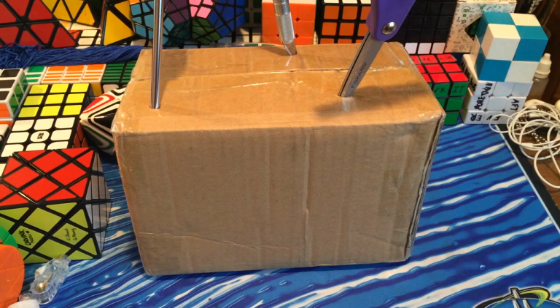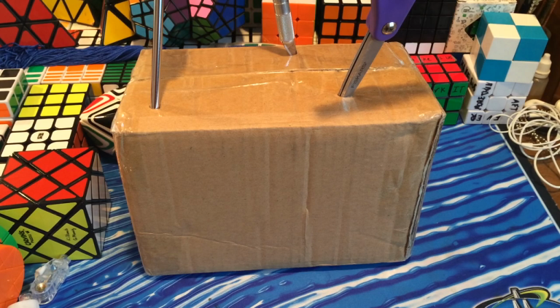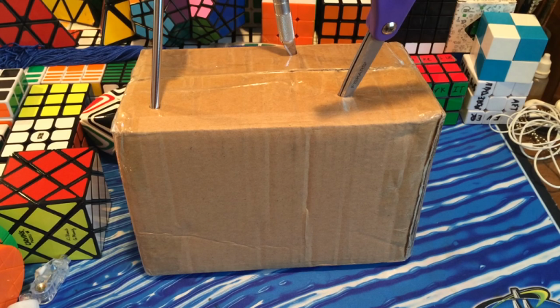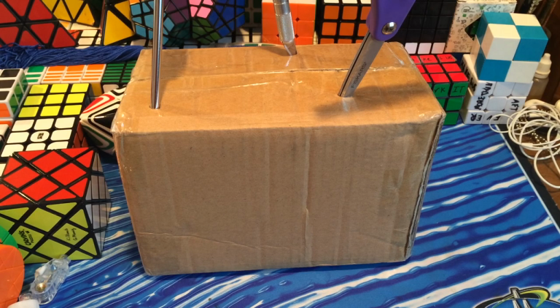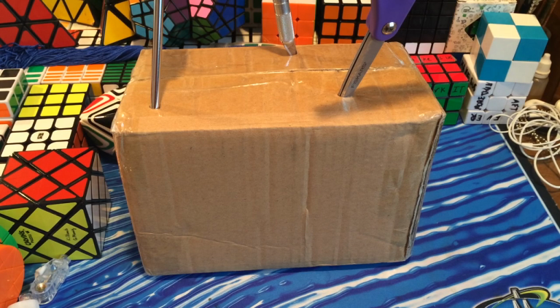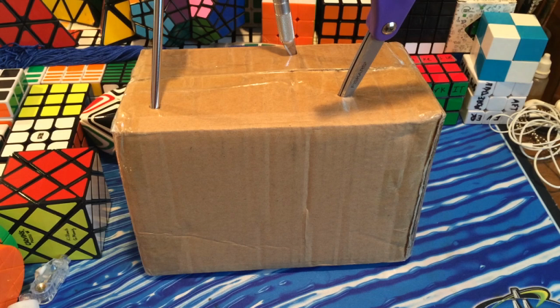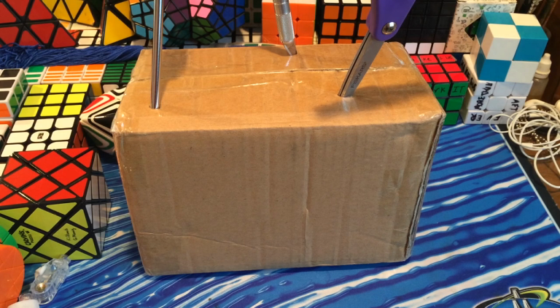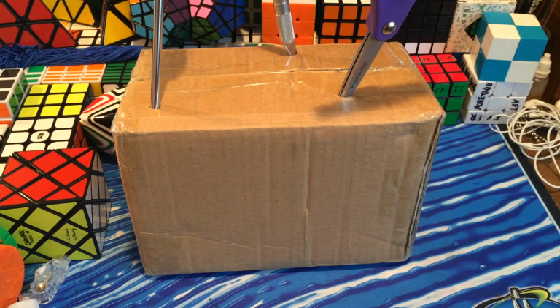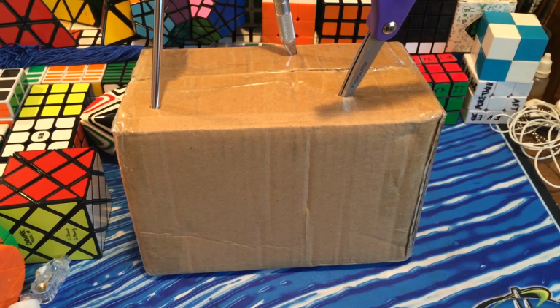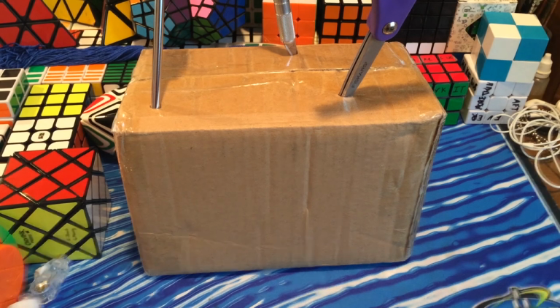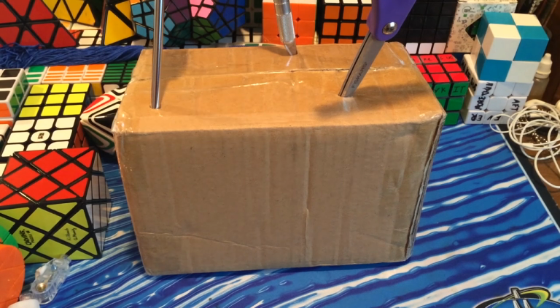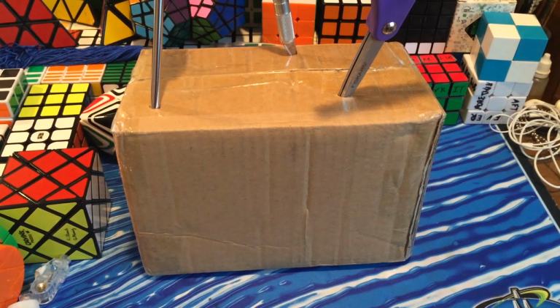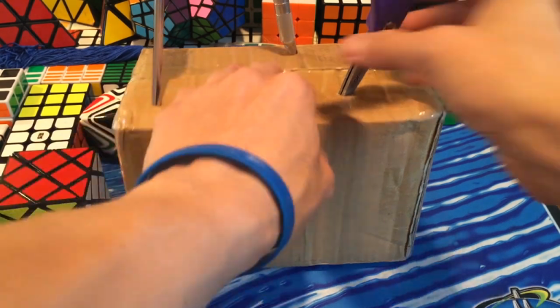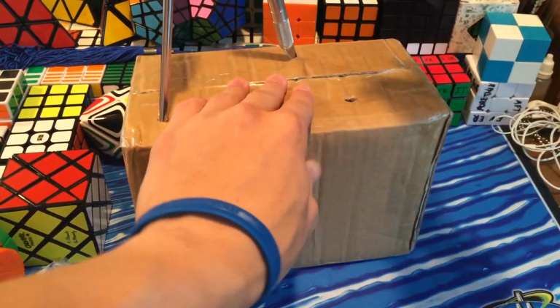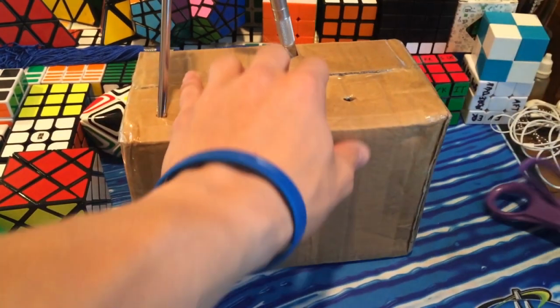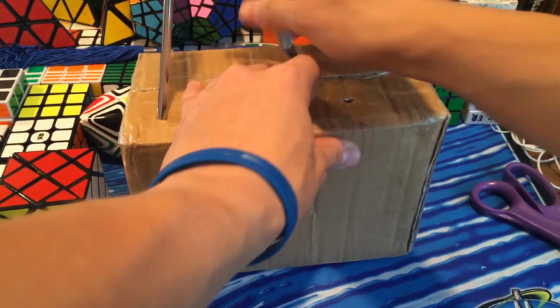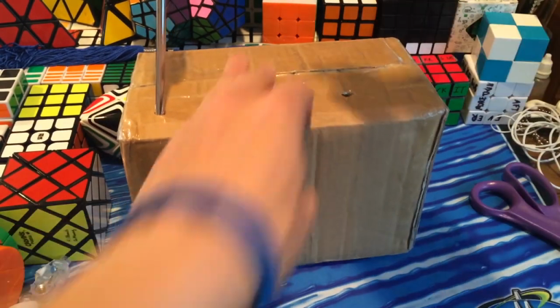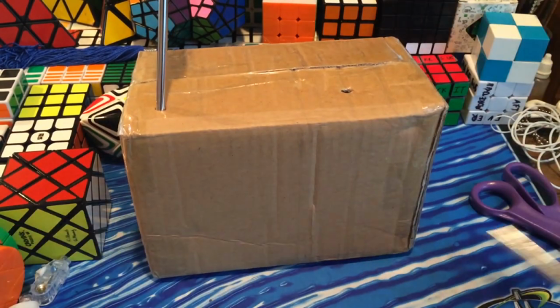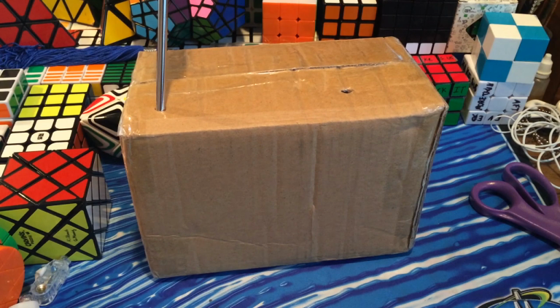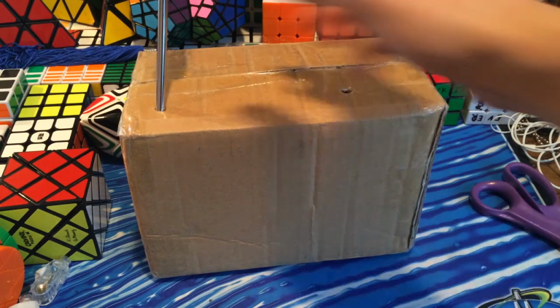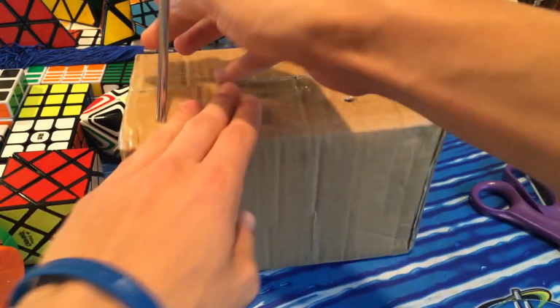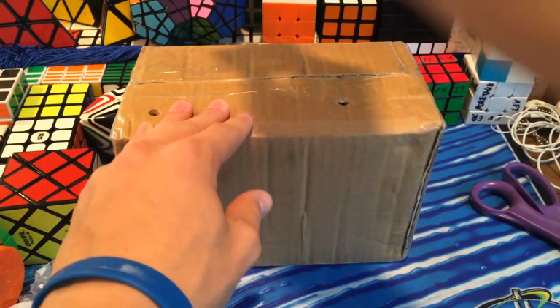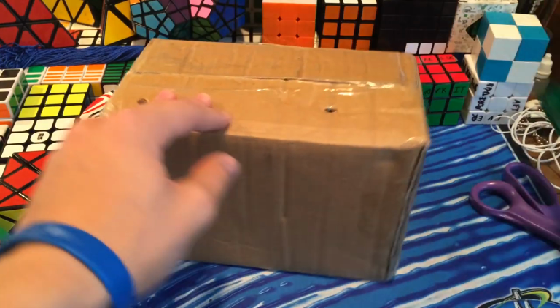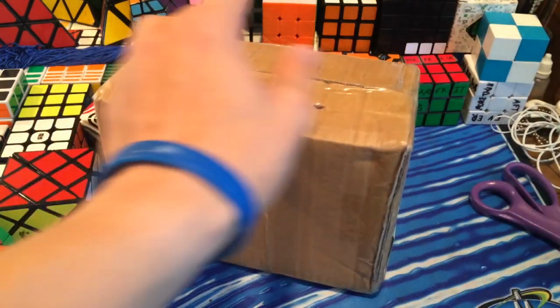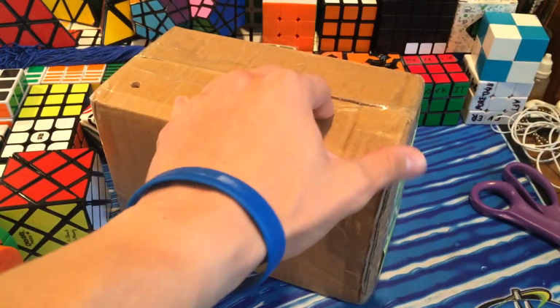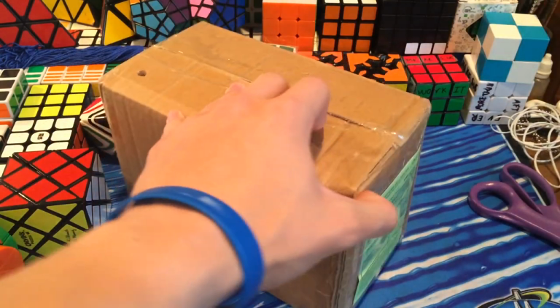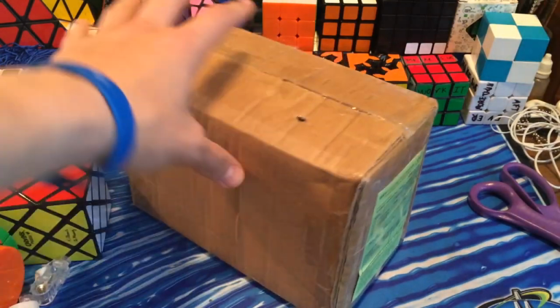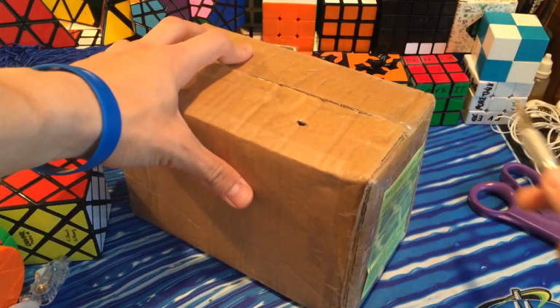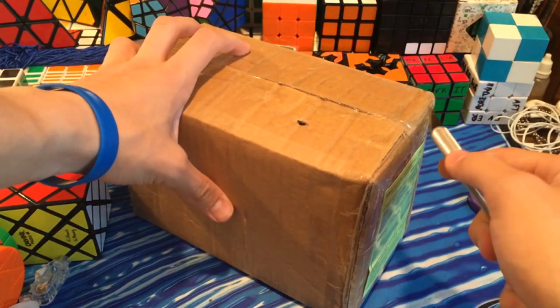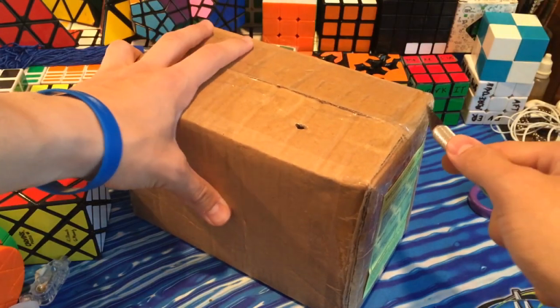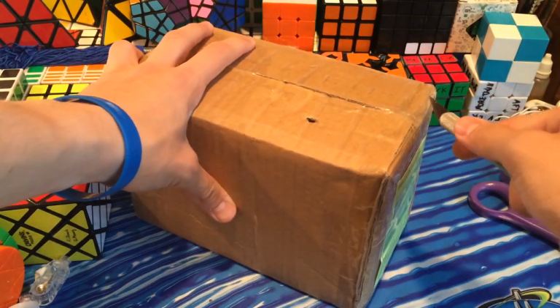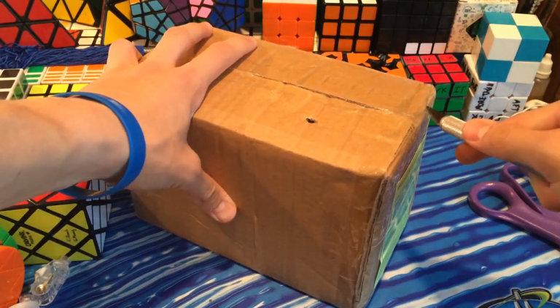Hey guys, TheCubeDude here, and today I have an unboxing from Mefferts.com. I actually think I know what's in it - you can probably tell from the title of this video. I think this is four Metal Ghost Cubes that I ordered one to two months ago.